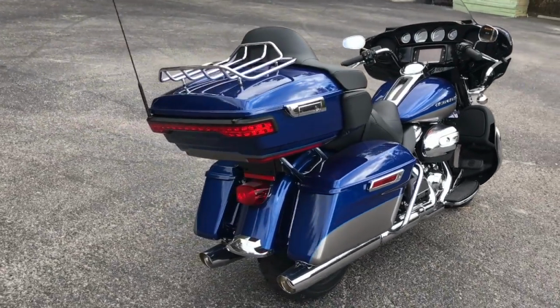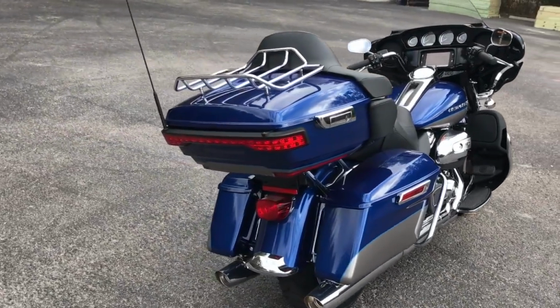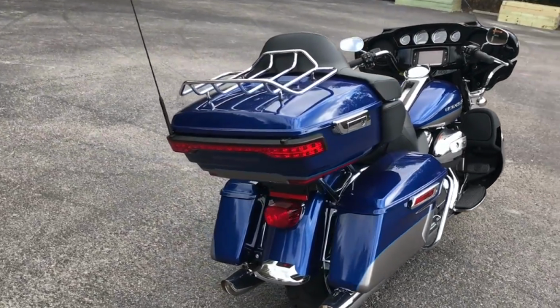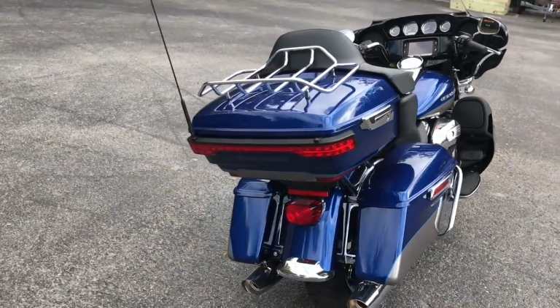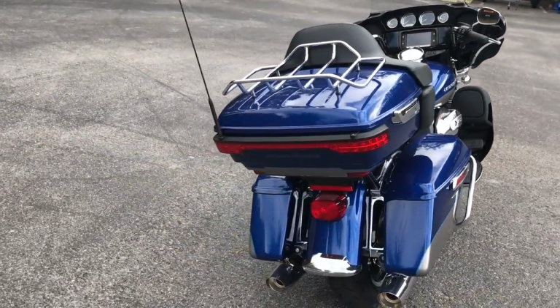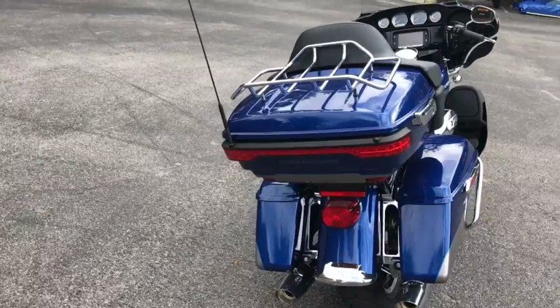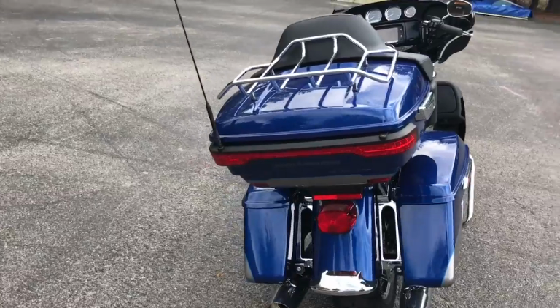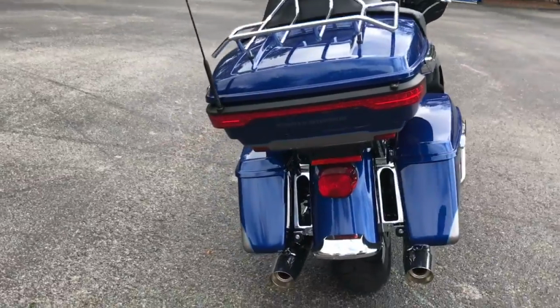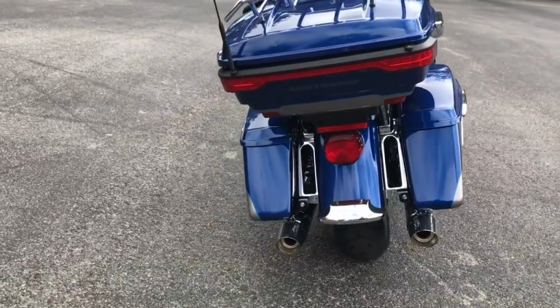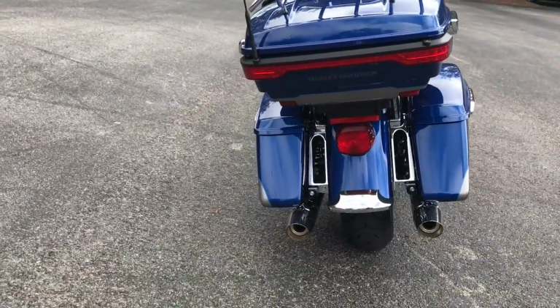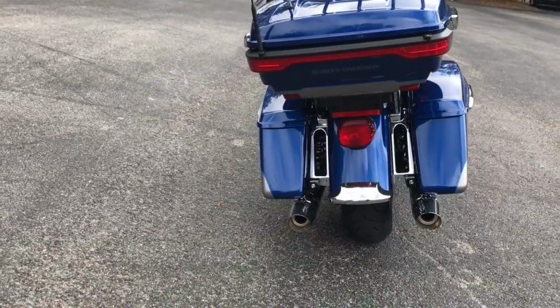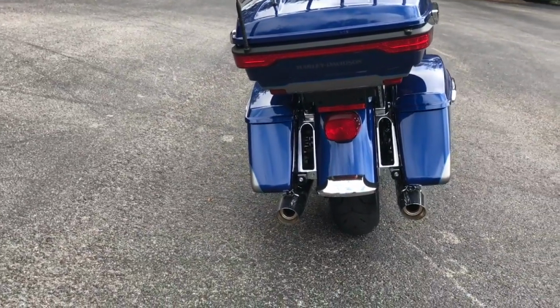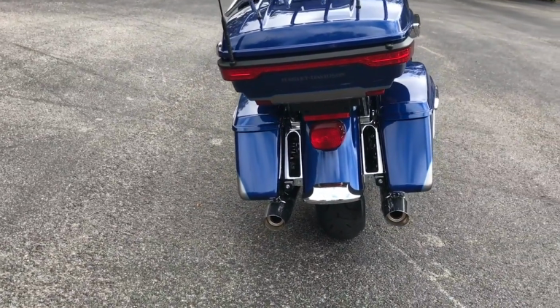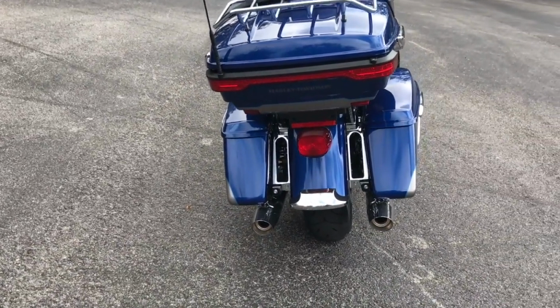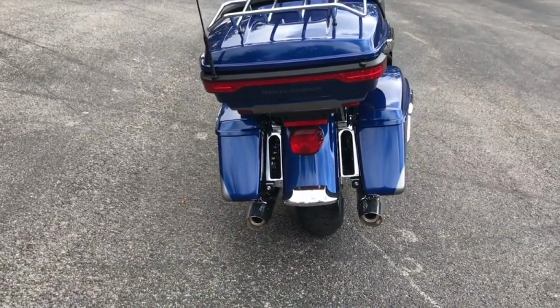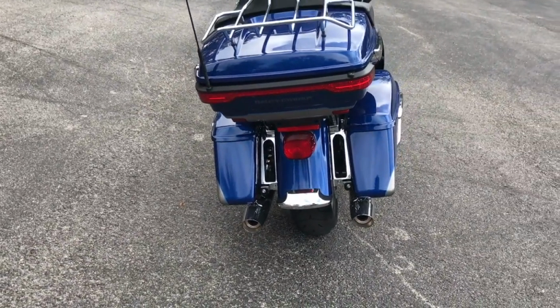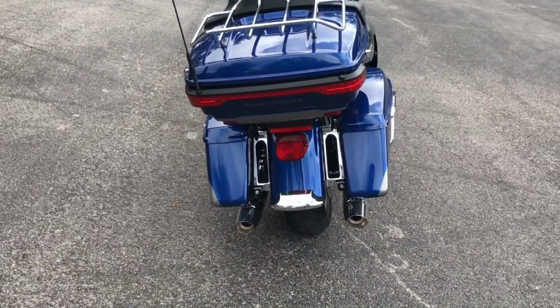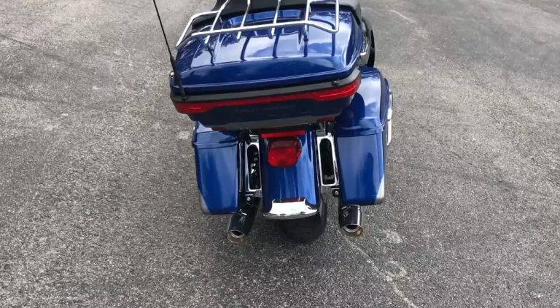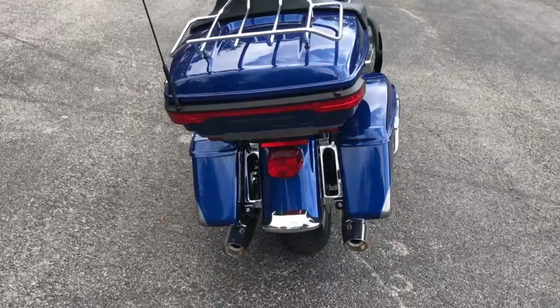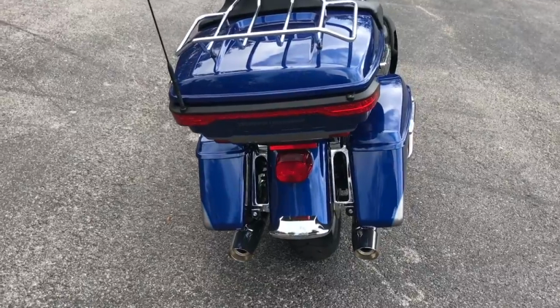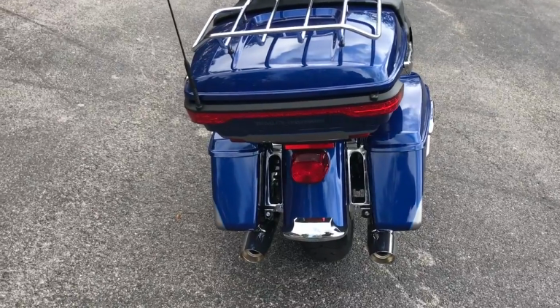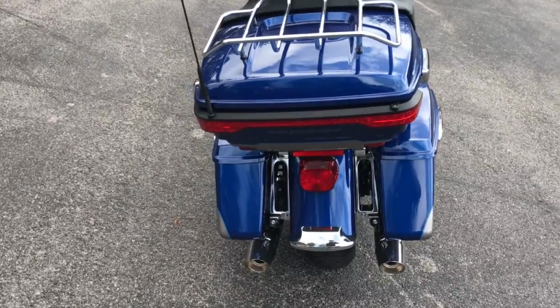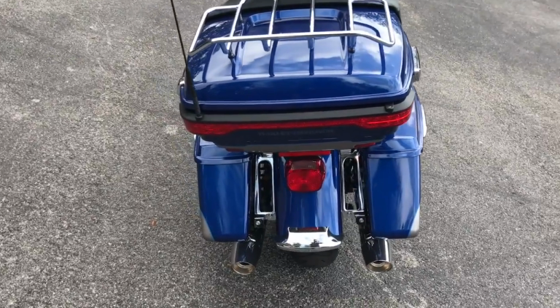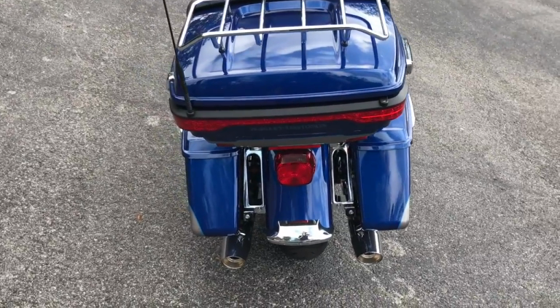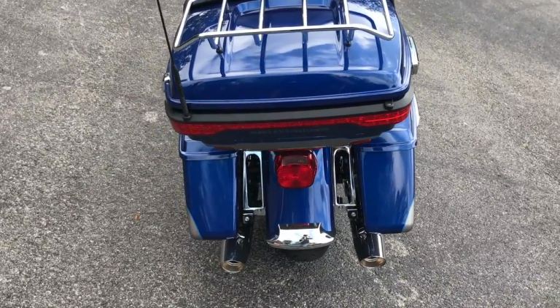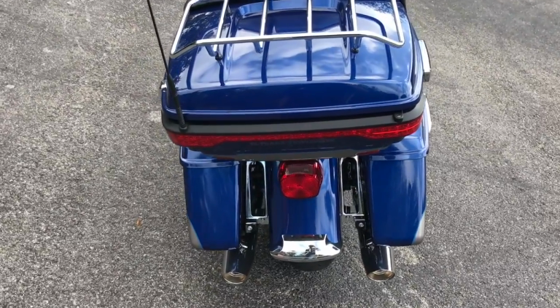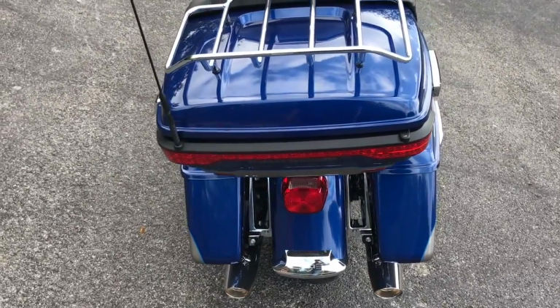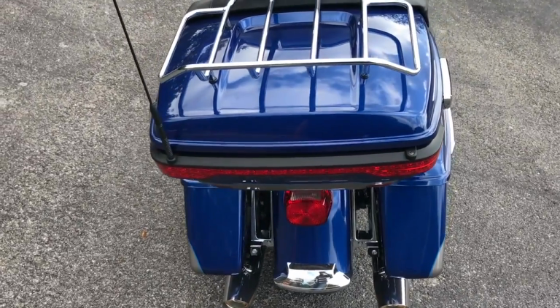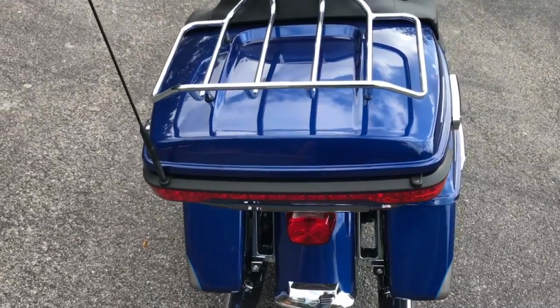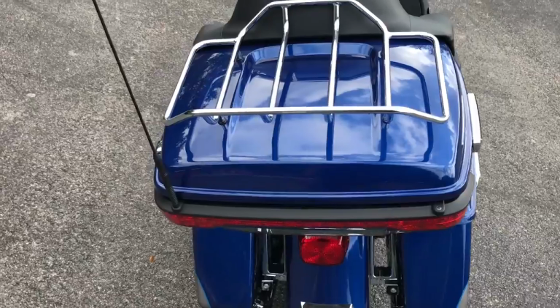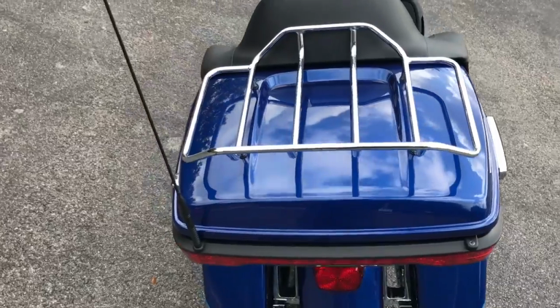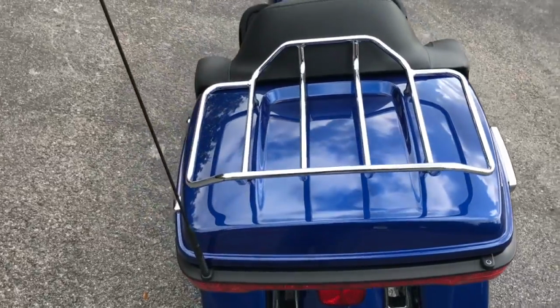Nice LED lights up high on the tour pack. Filler panels can also be equipped with Harley-Davidson genuine LED lights for the rear. There's also a luggage rack on this bike.